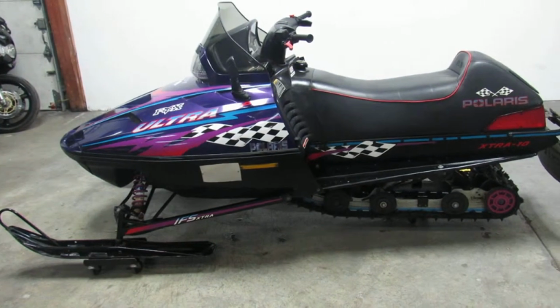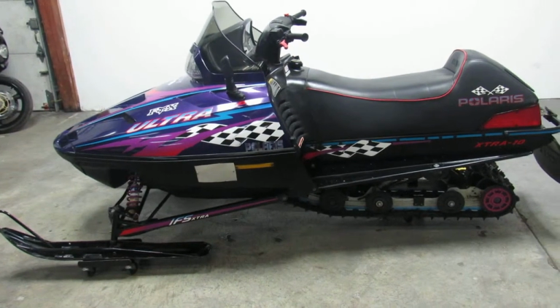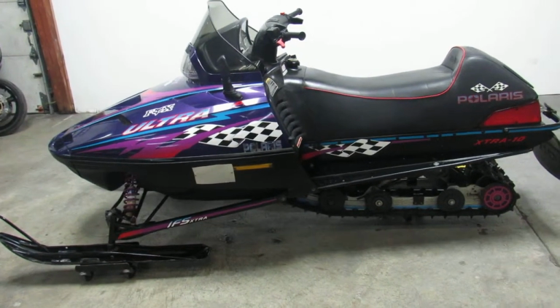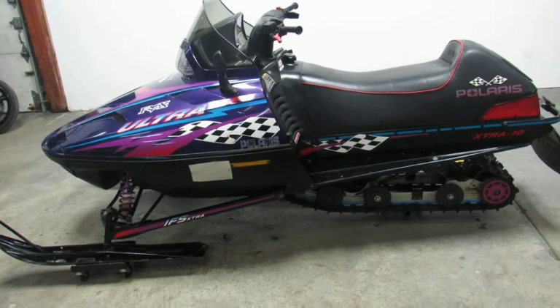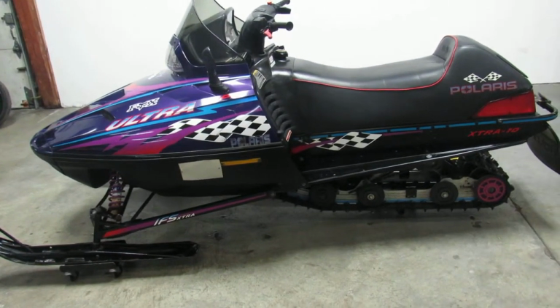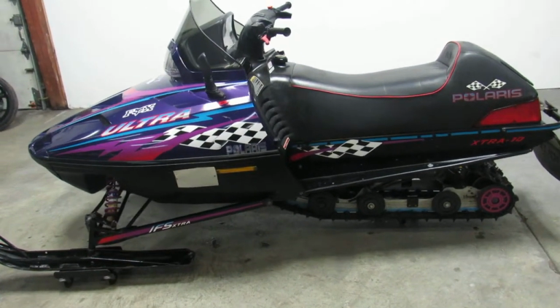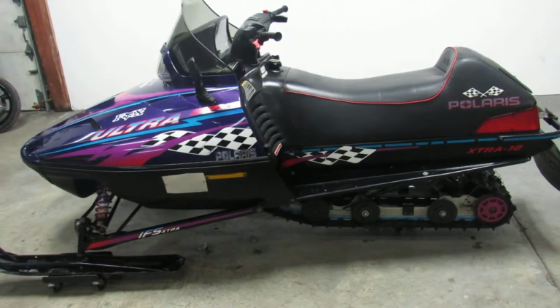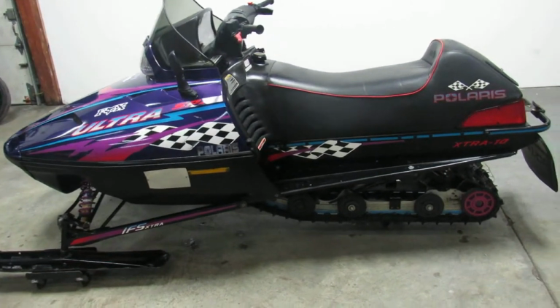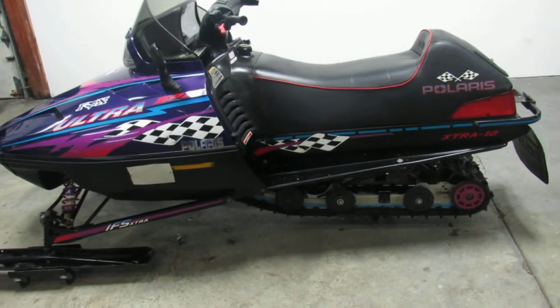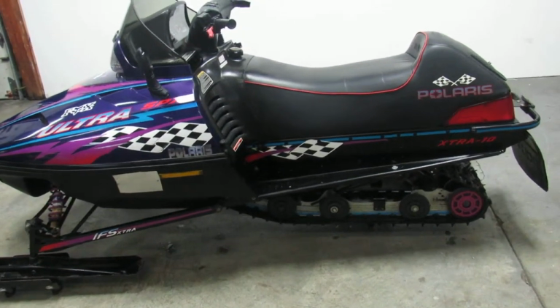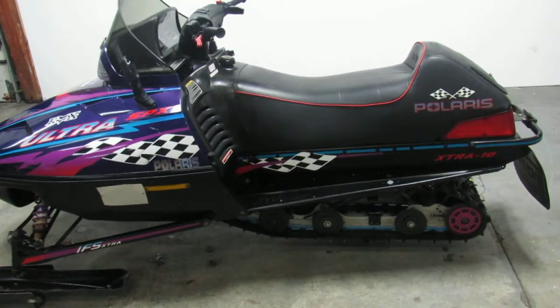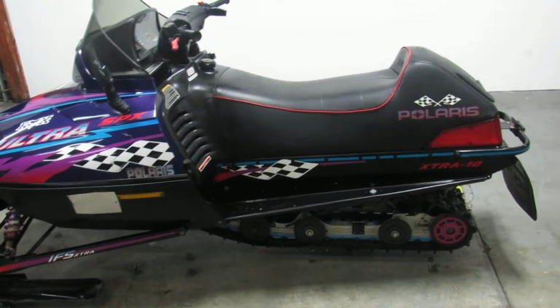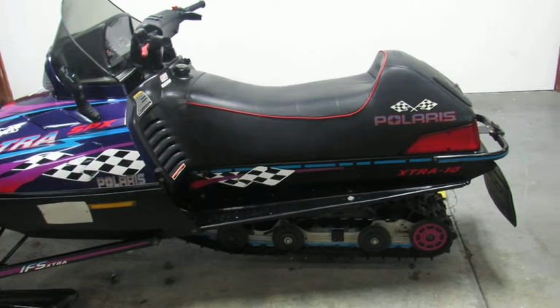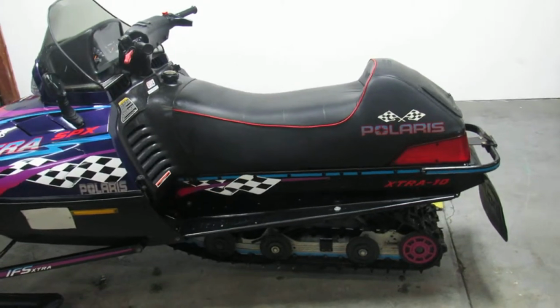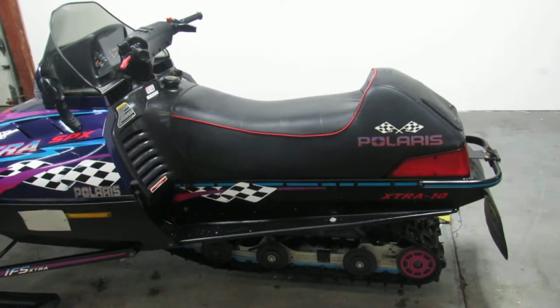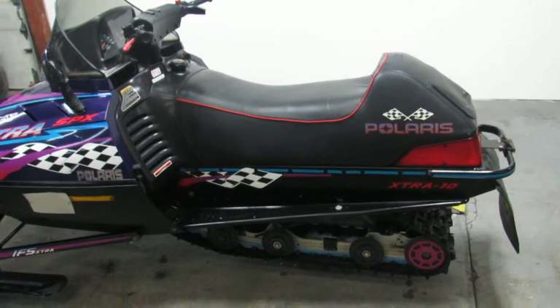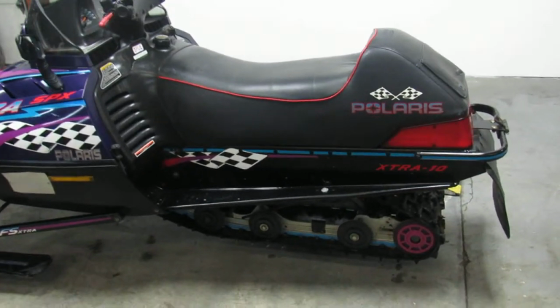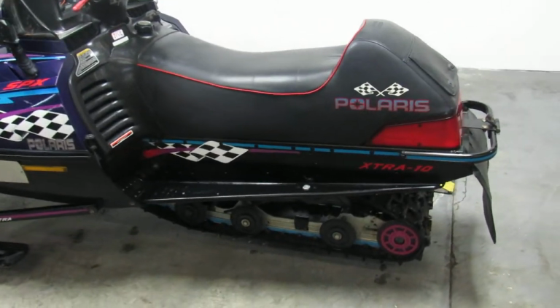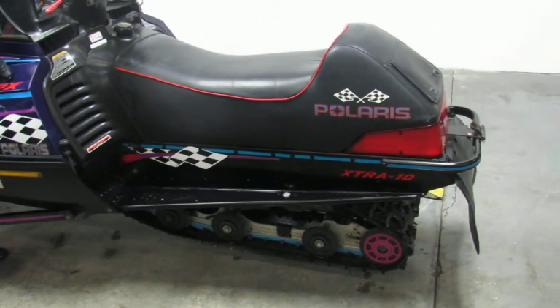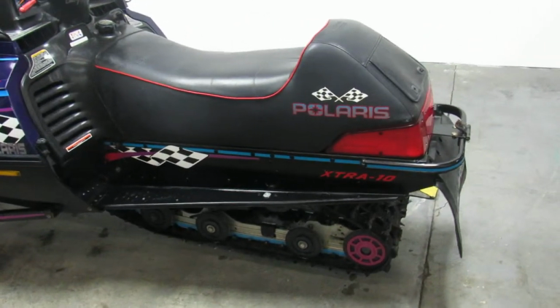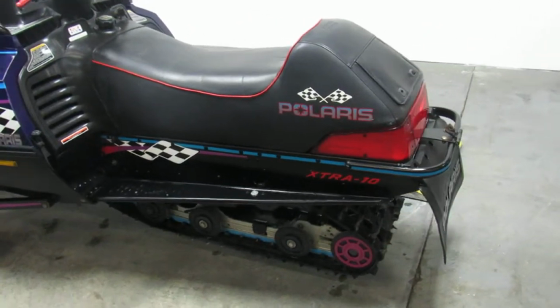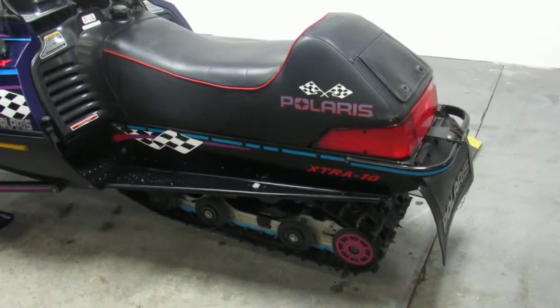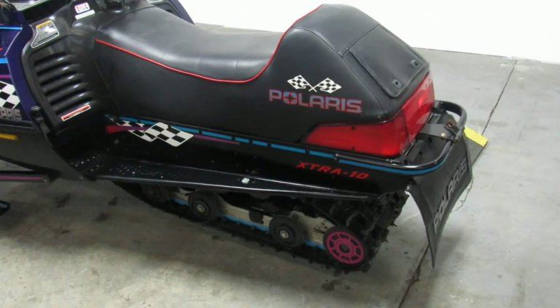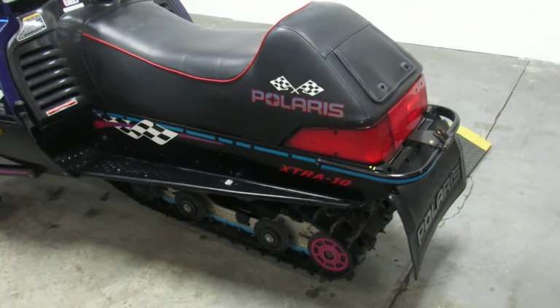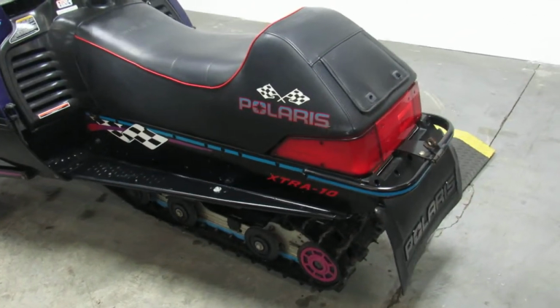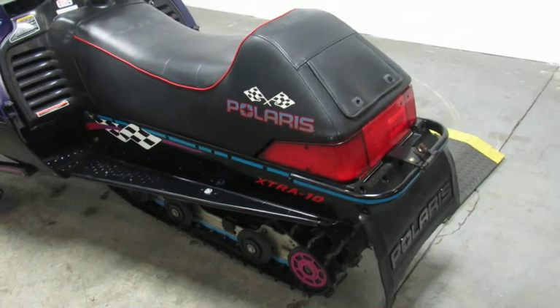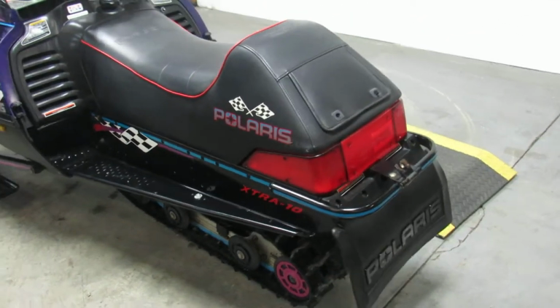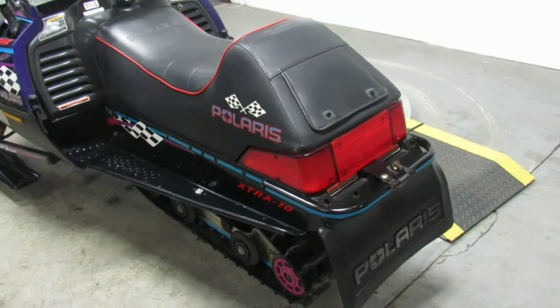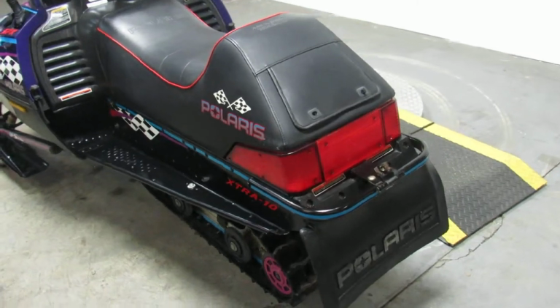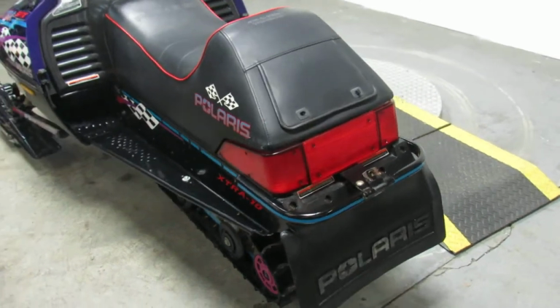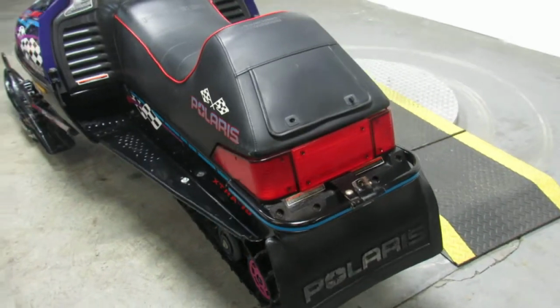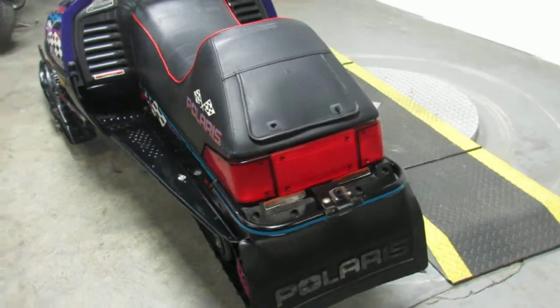Hey, it's Approval Power Sports doing some videos on our used snowmobiles. One we're doing right now is a 1997 Polaris Indy Ultra SPX.